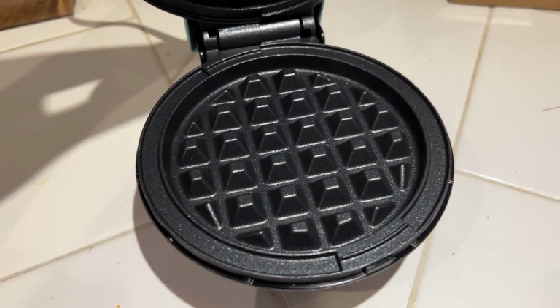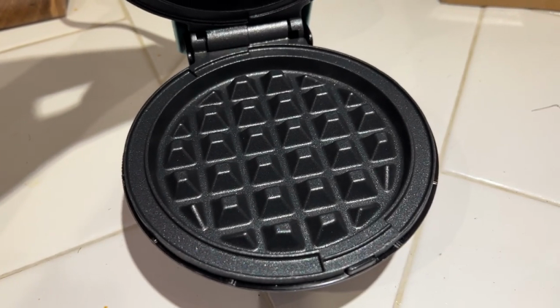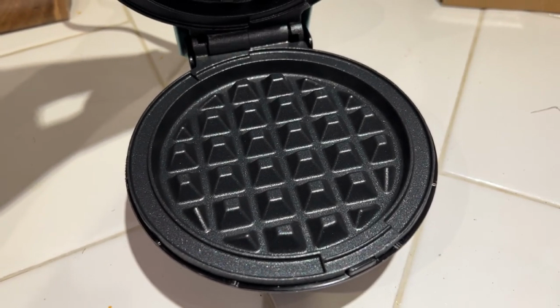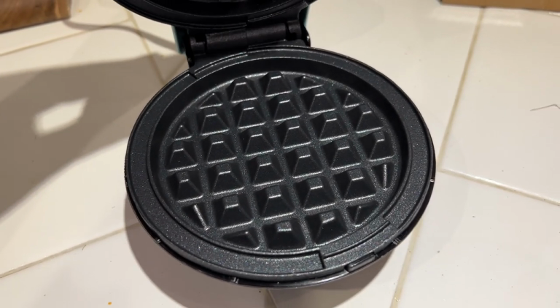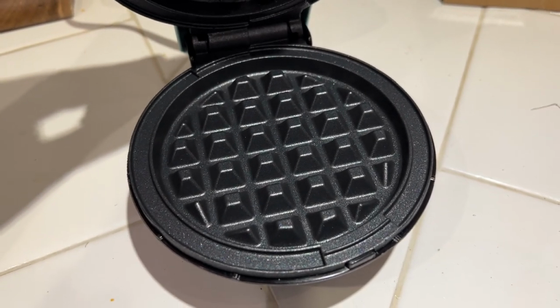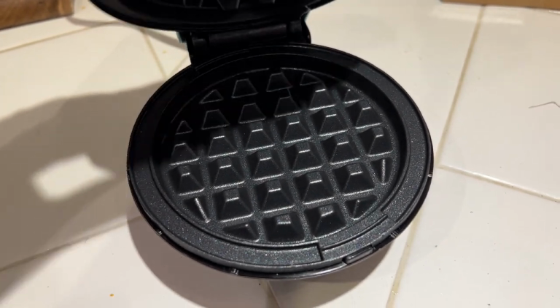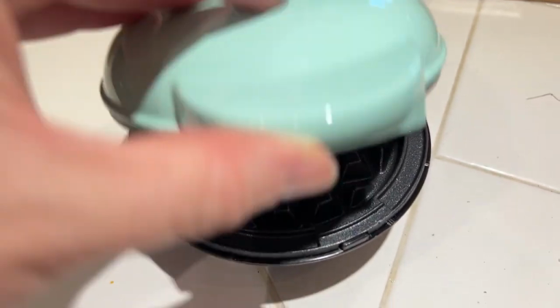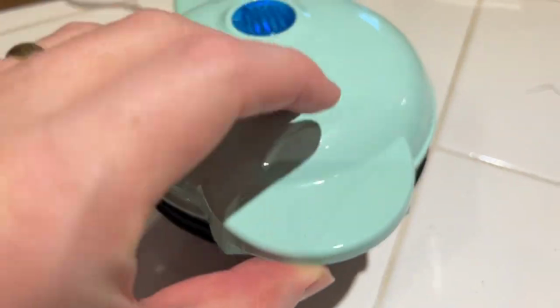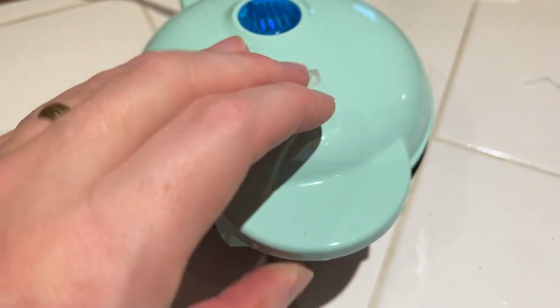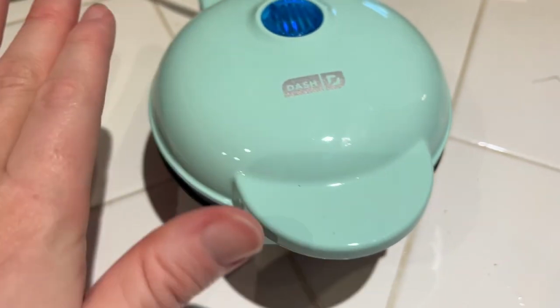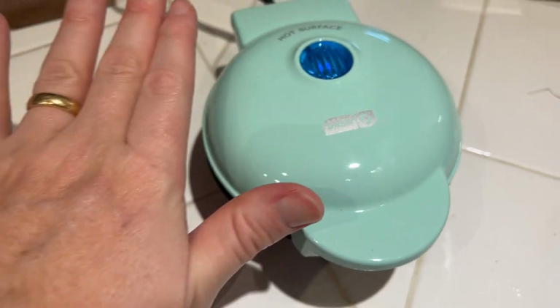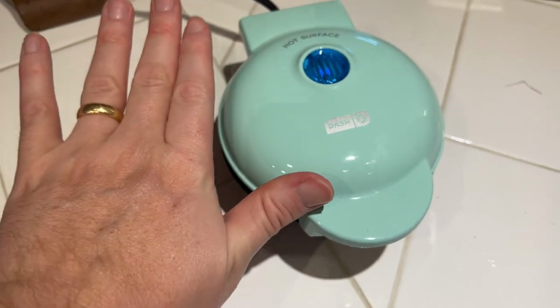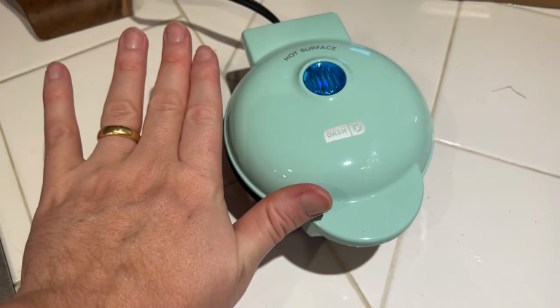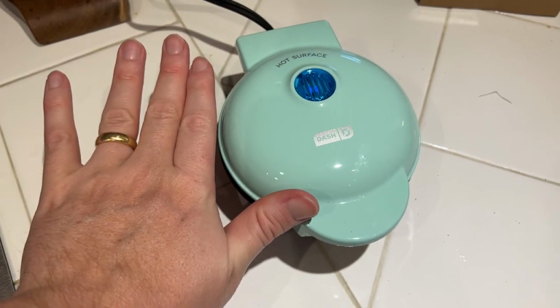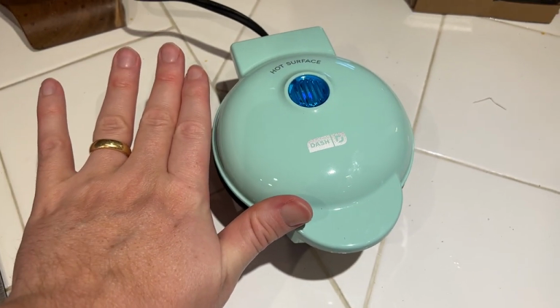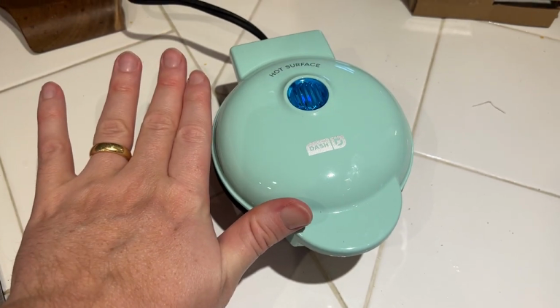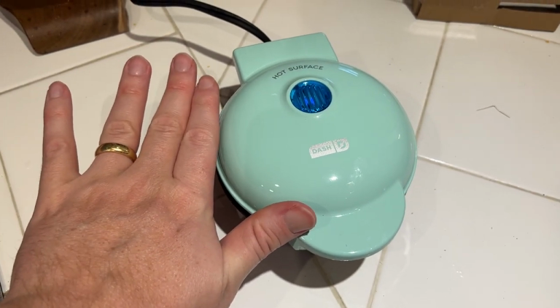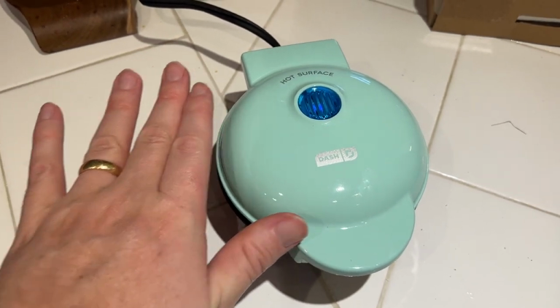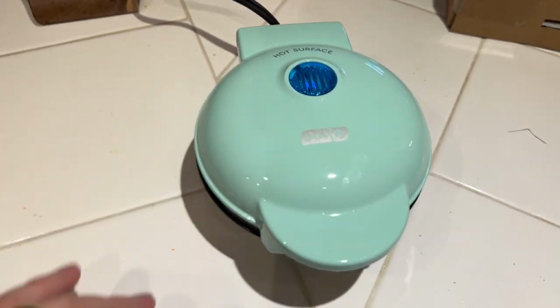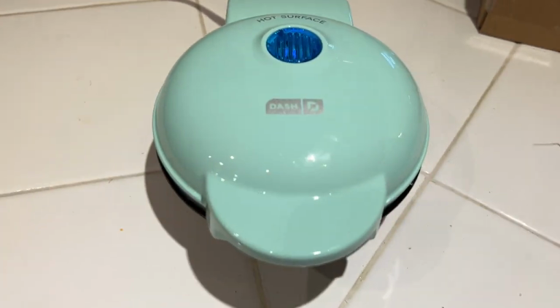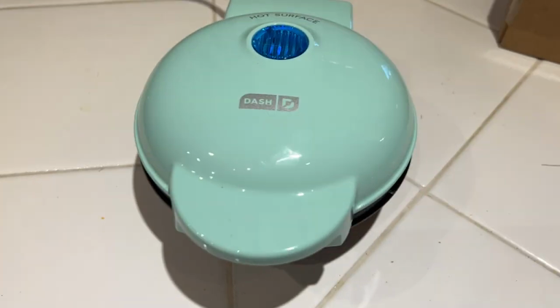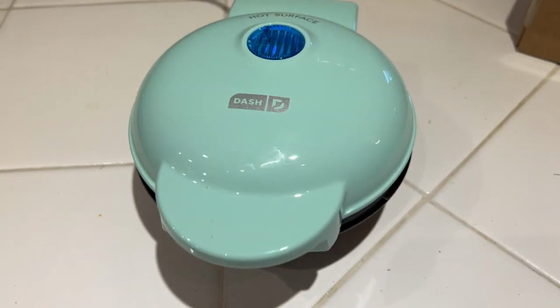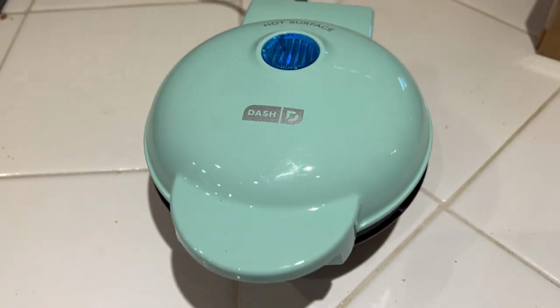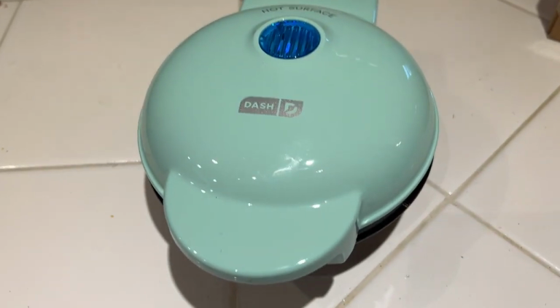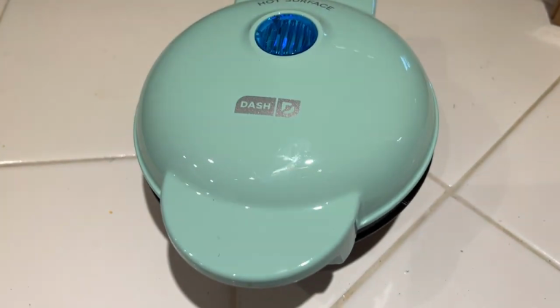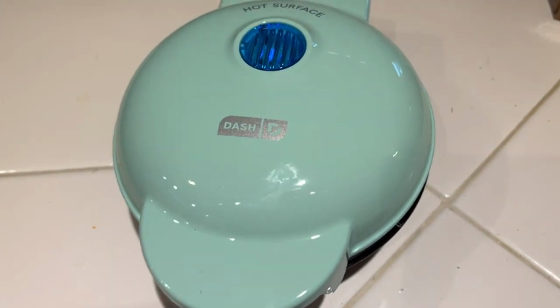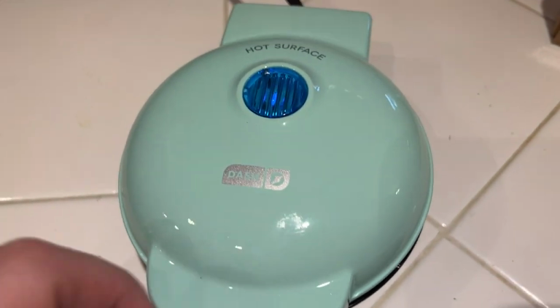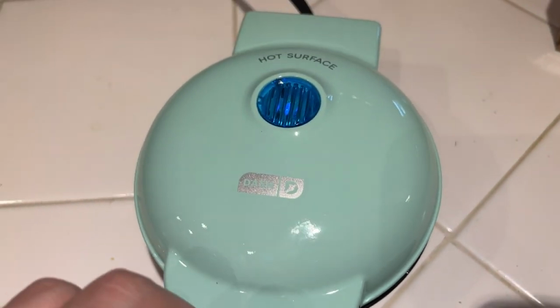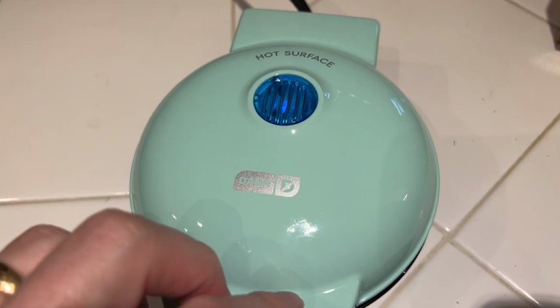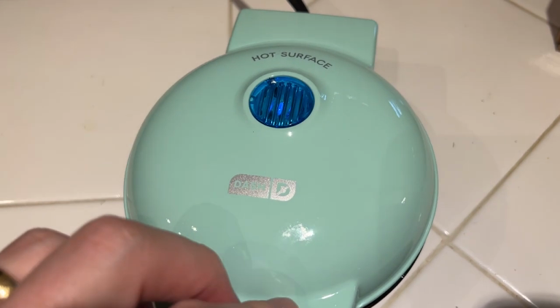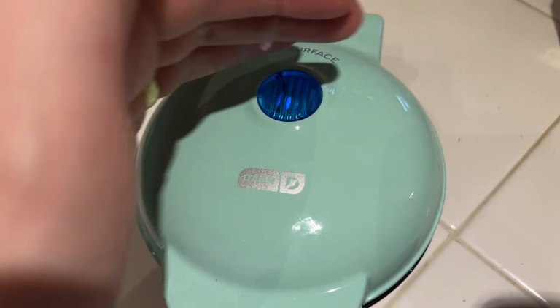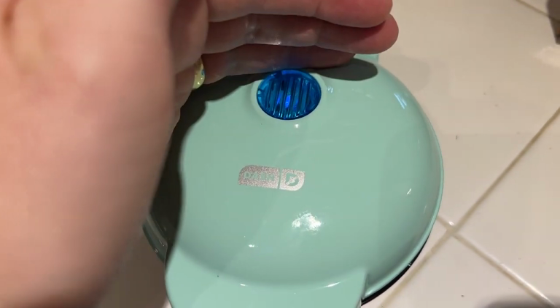It's a very tiny waffle maker. It makes one individual waffle — that's the size compared to my hand there. Very cute, very cool little device you can set up on your countertop.